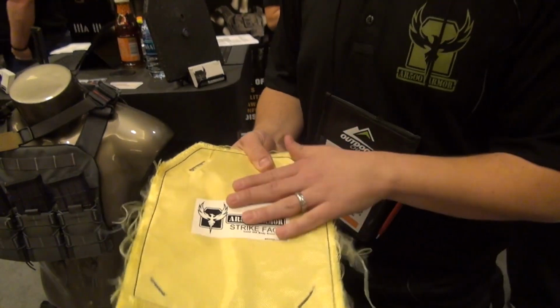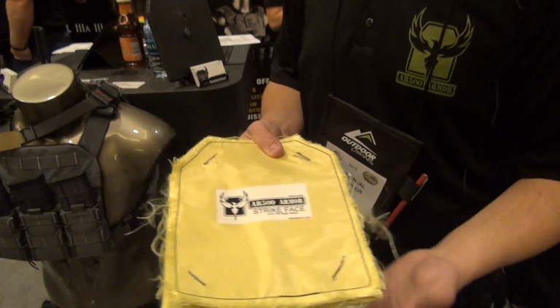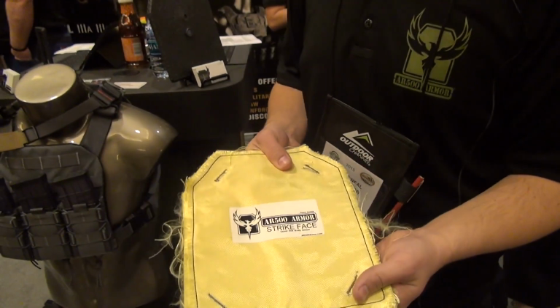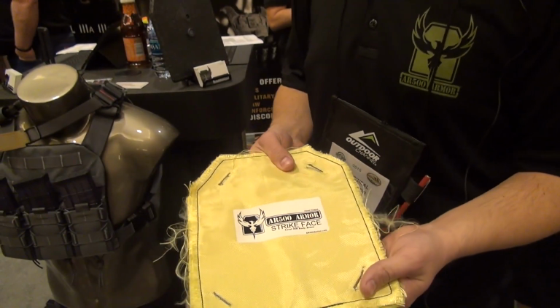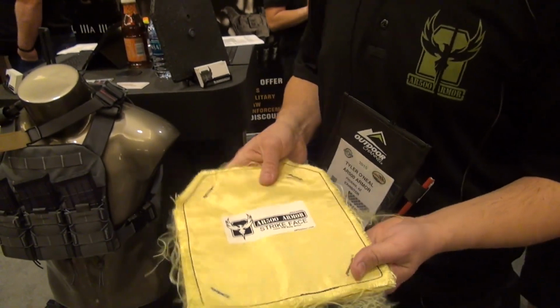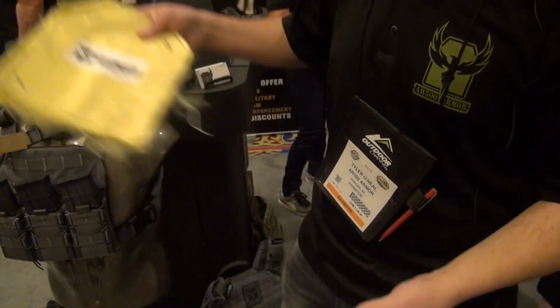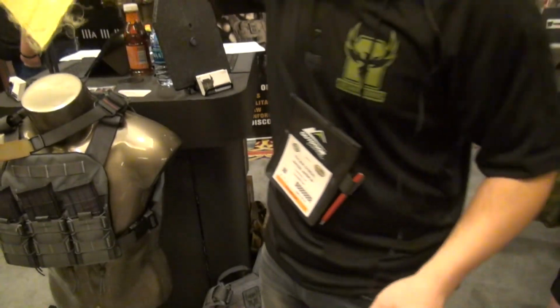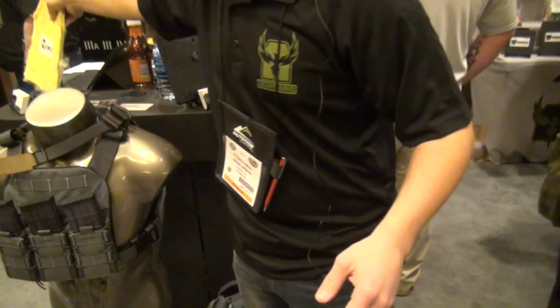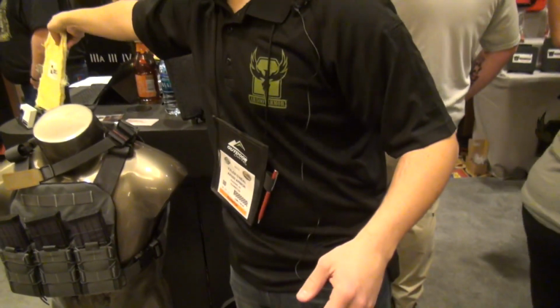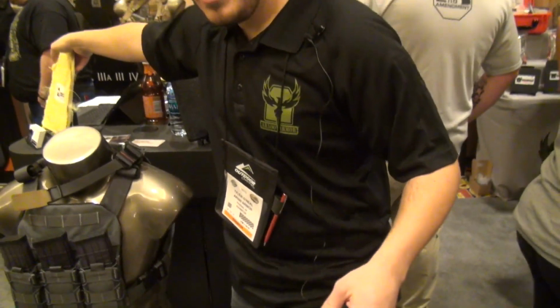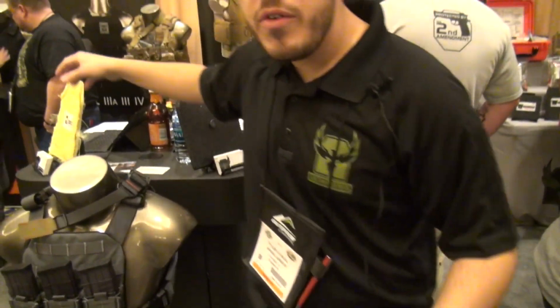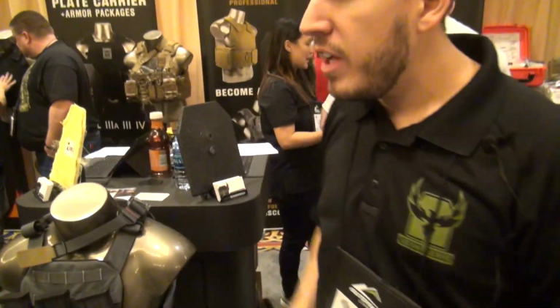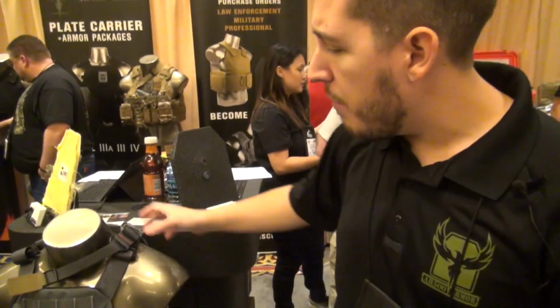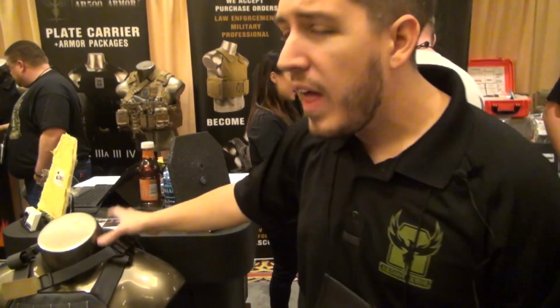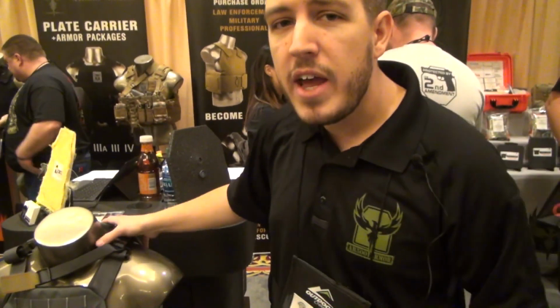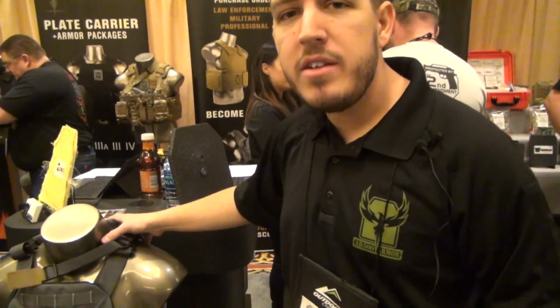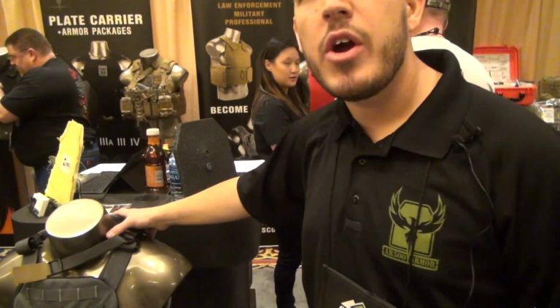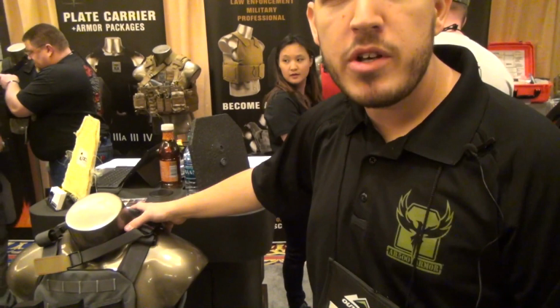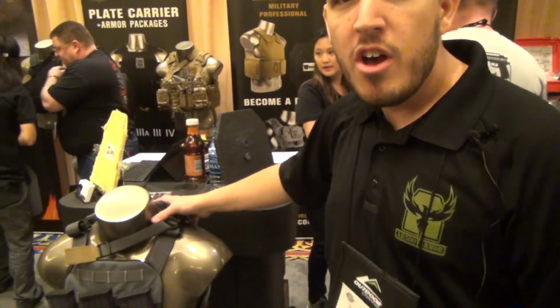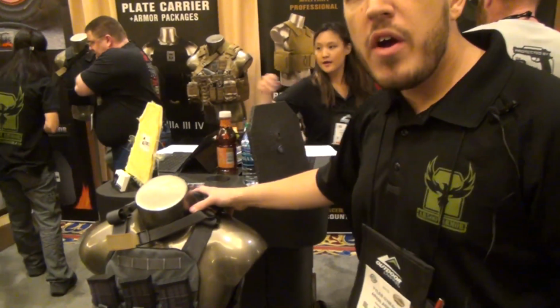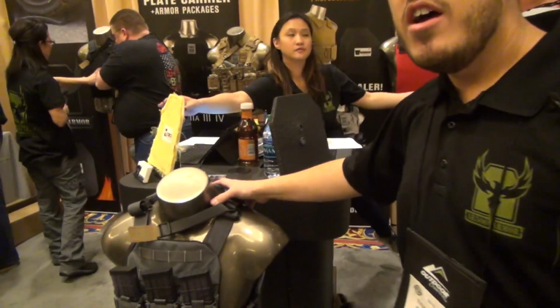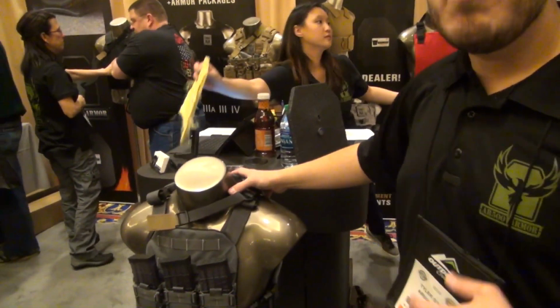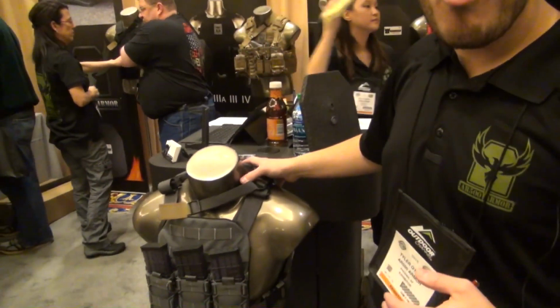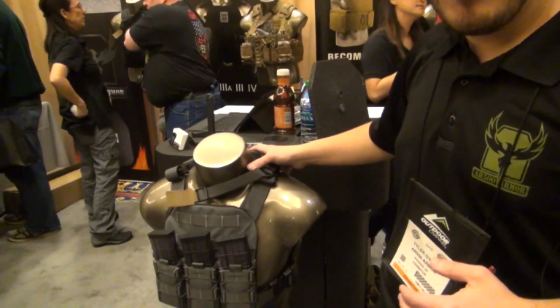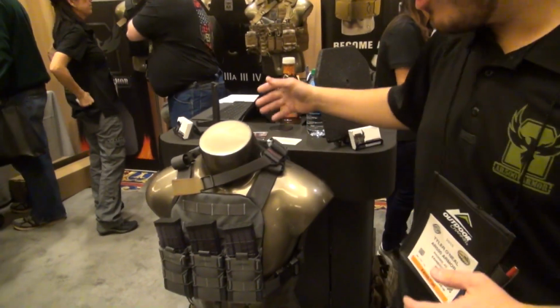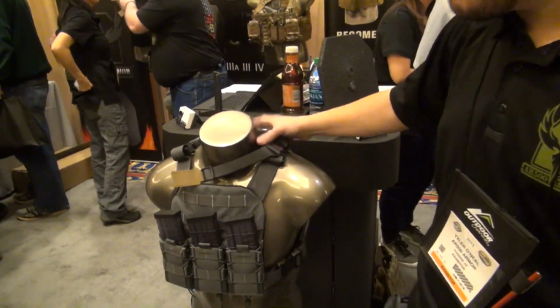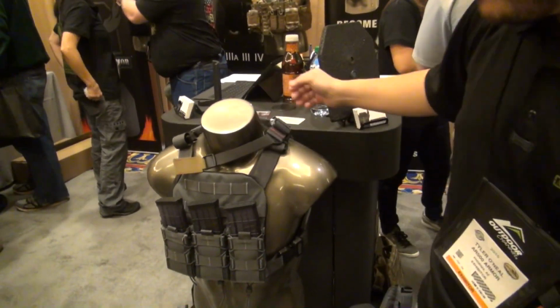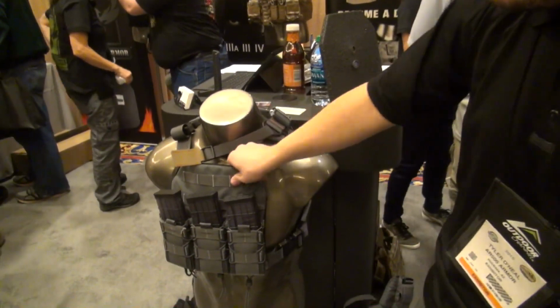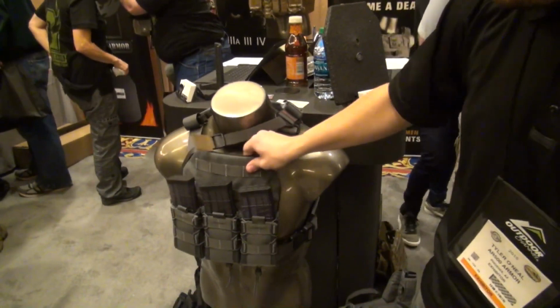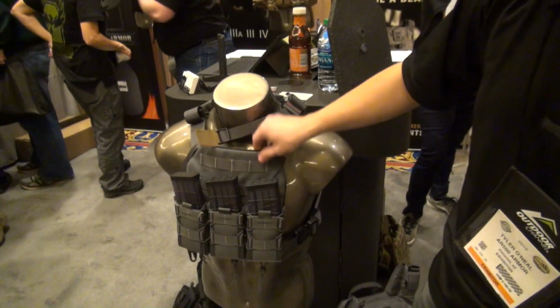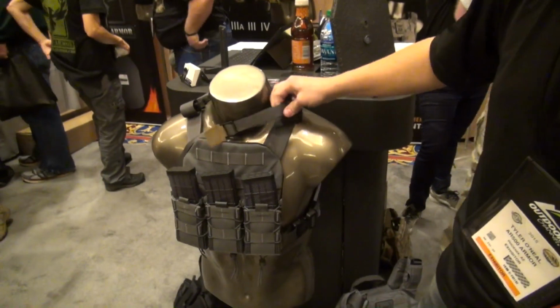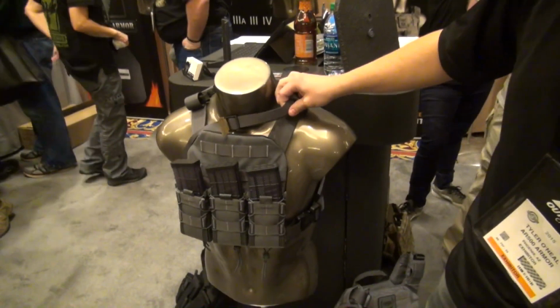This is brand new coming into 2015. There was a lack of 8x10 carrier options, or very slim, low-profile, and ergonomic plate carriers. So this is our new 8x10 plate carrier.